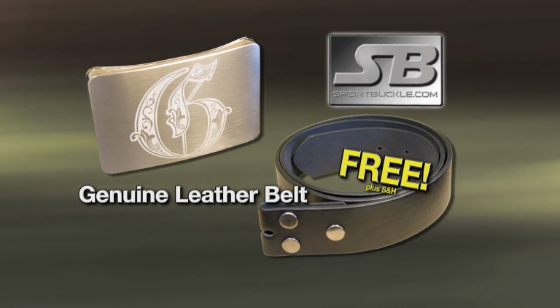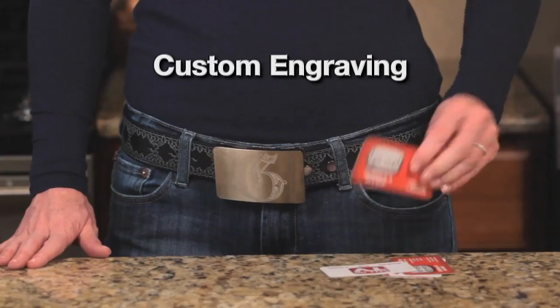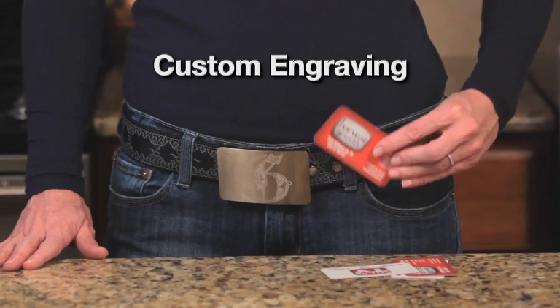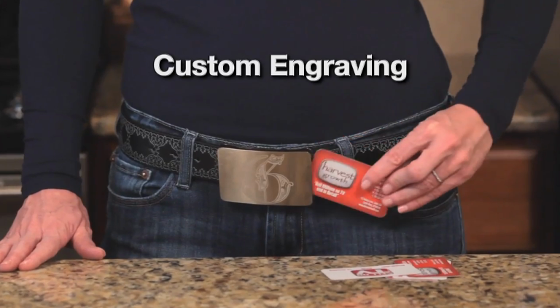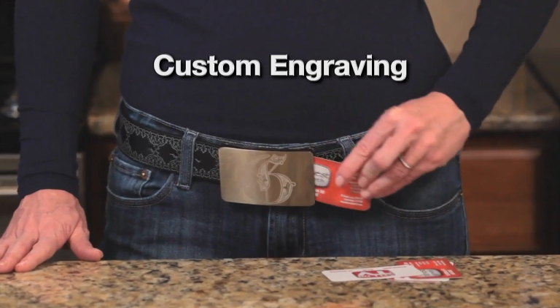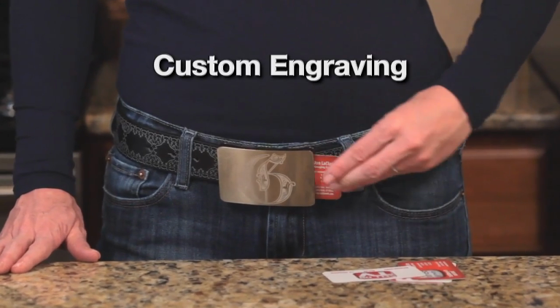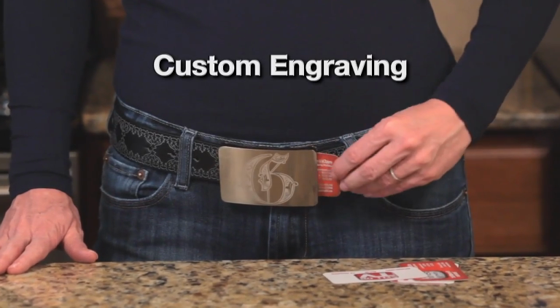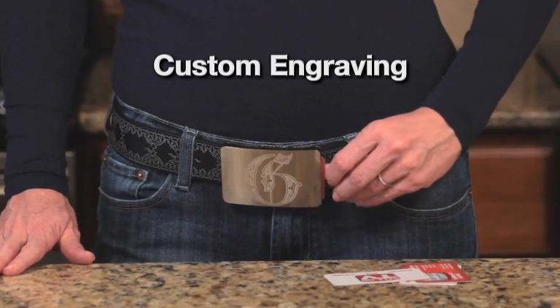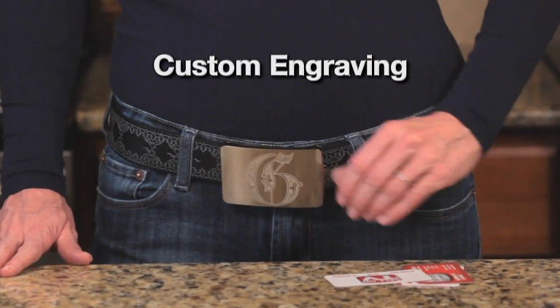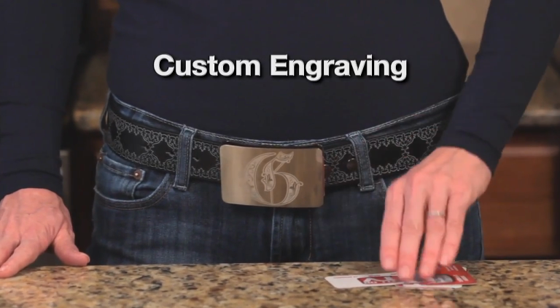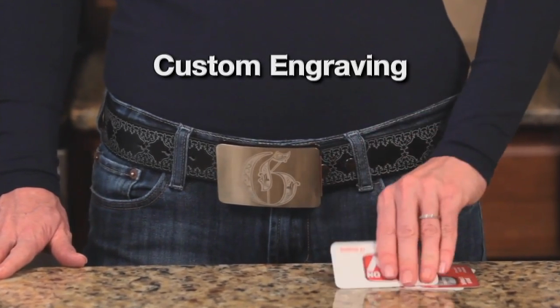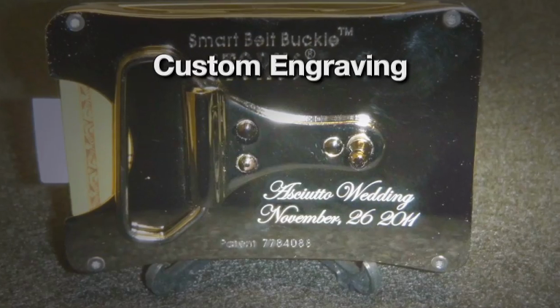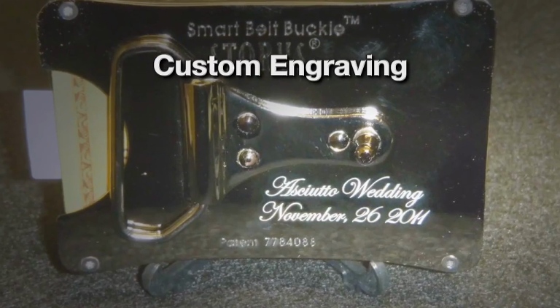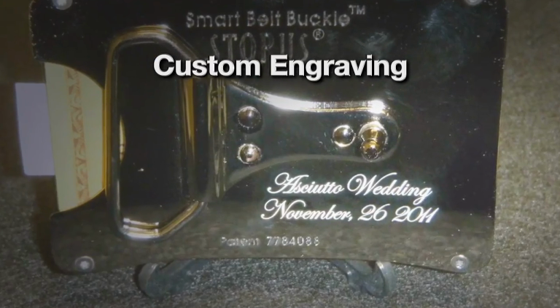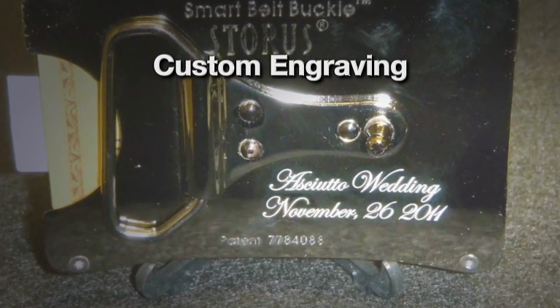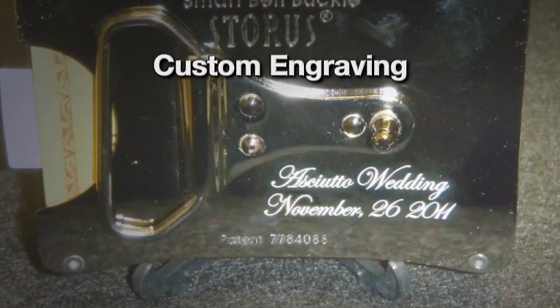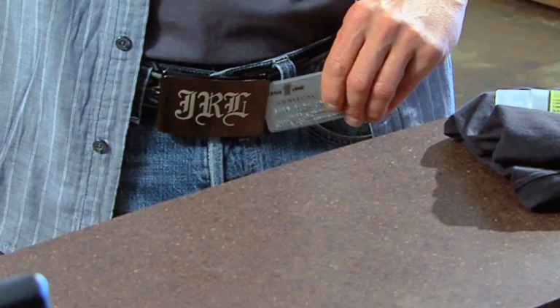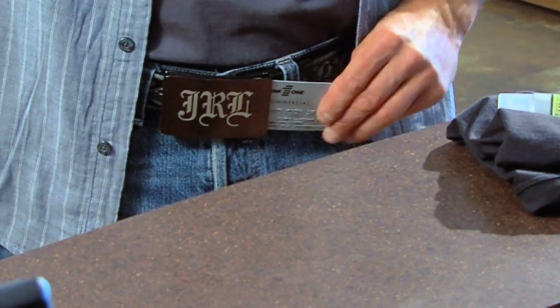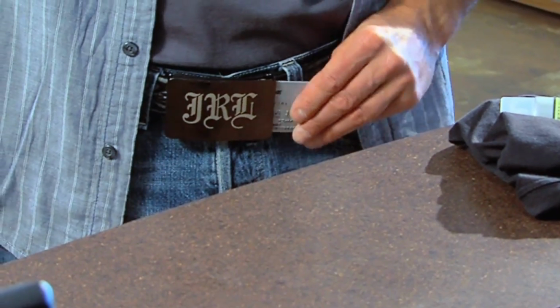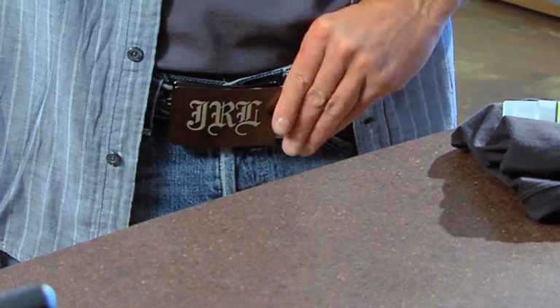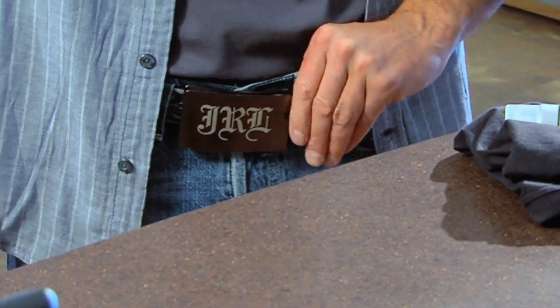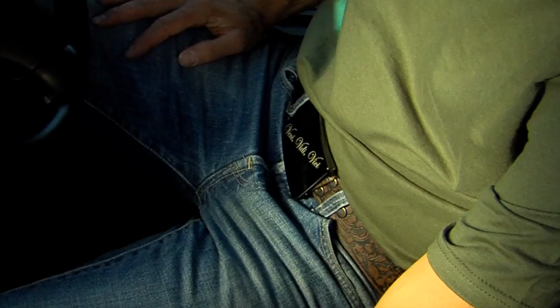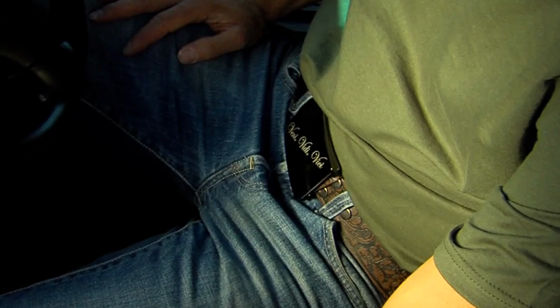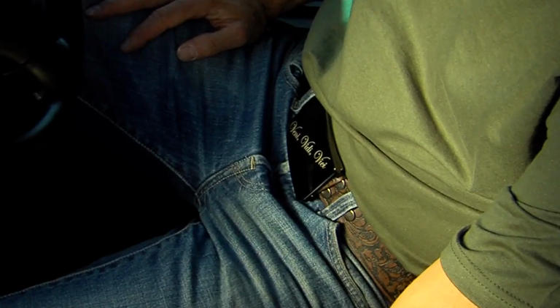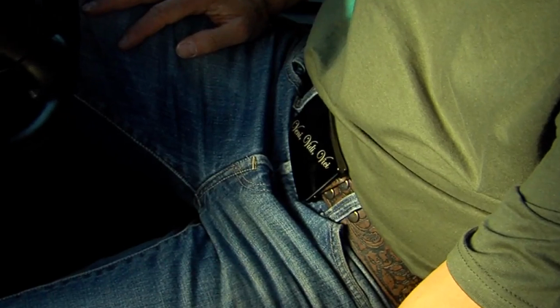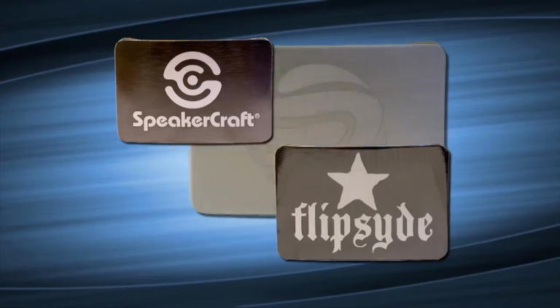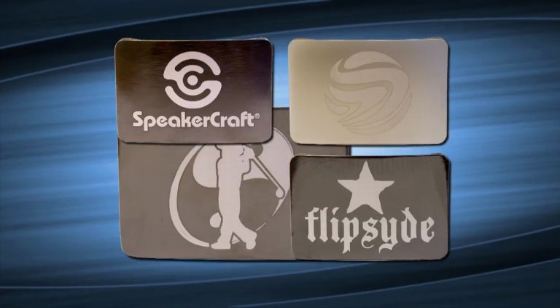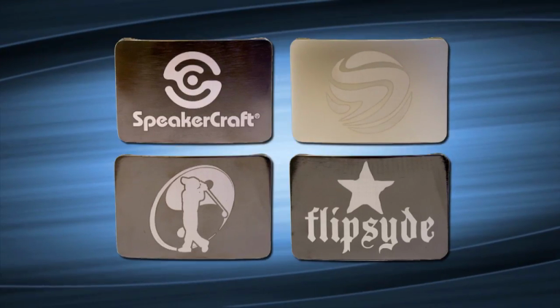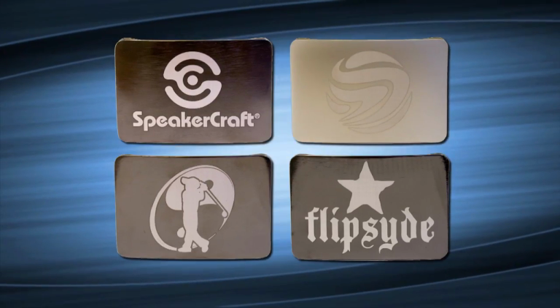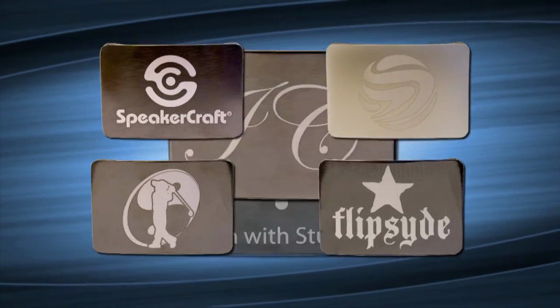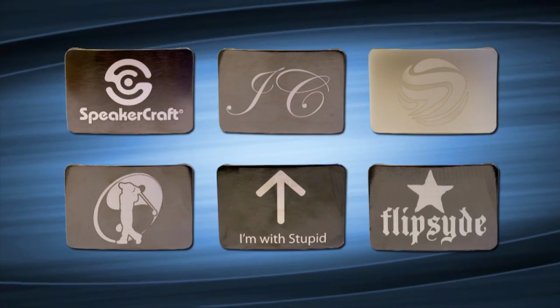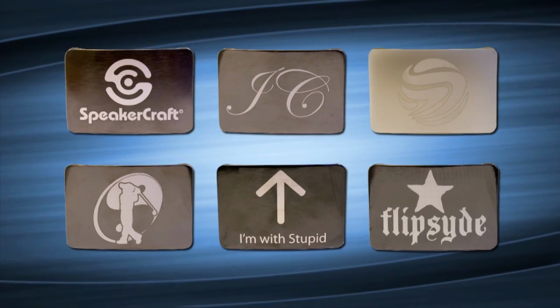When you order, be sure to ask about our custom engraving for the front or back of the buckle. Design your Sport Buckle with your initials, an inspiring phrase, or whatever you can imagine.